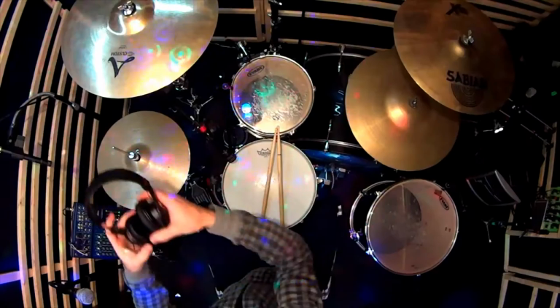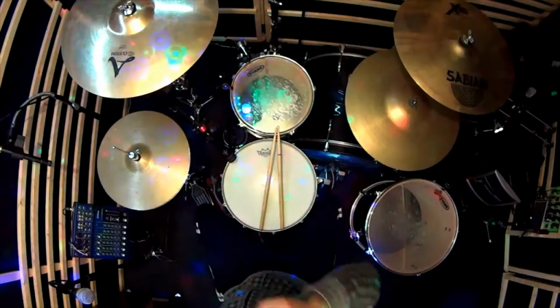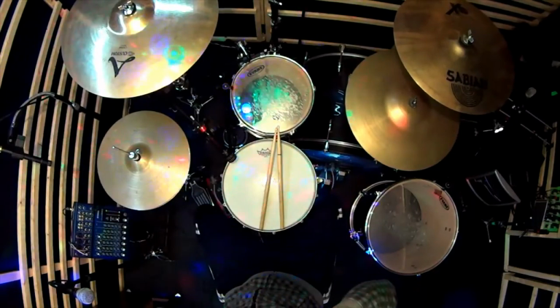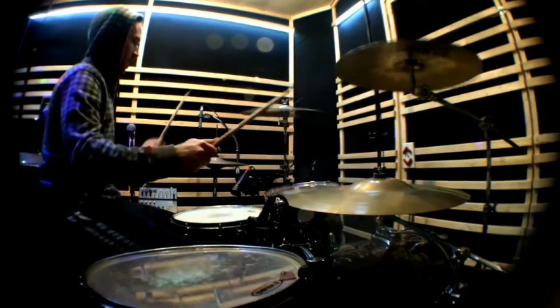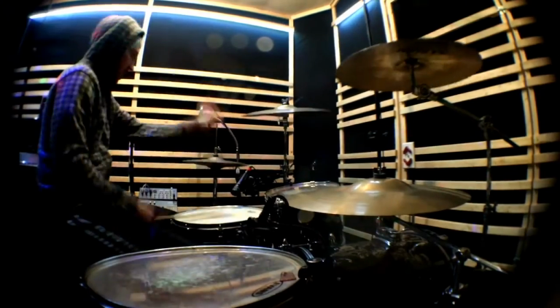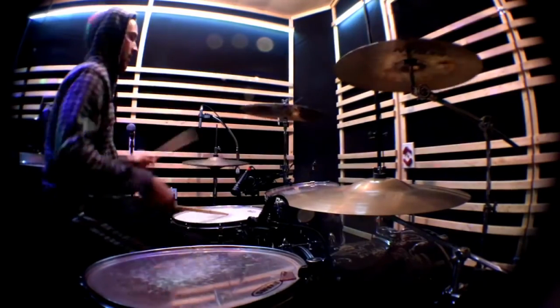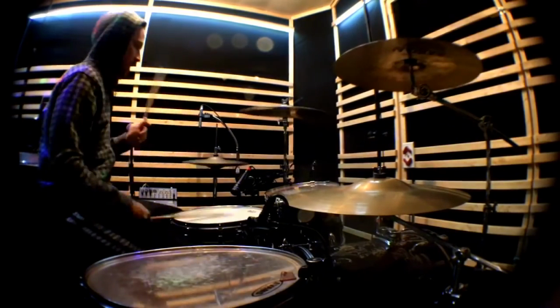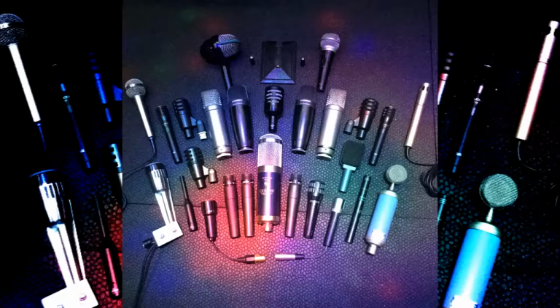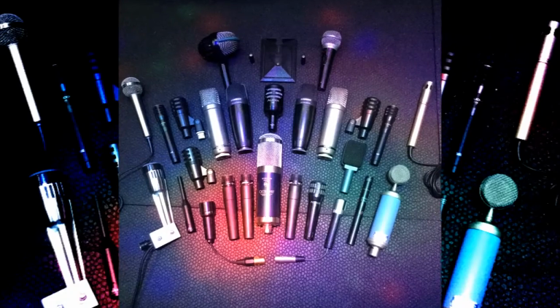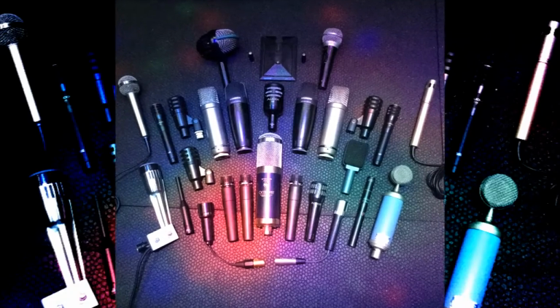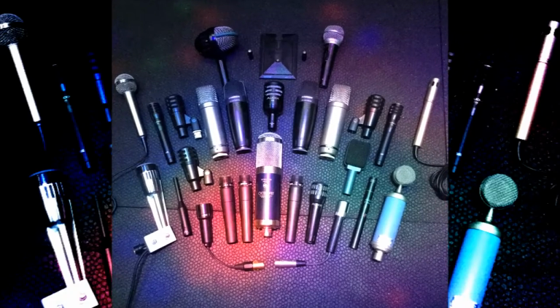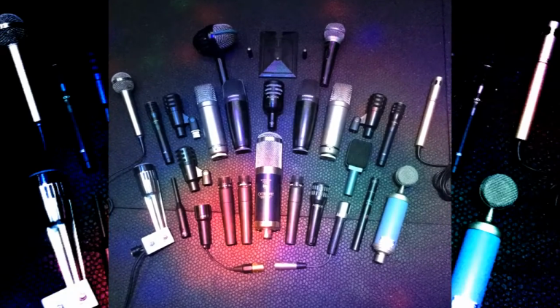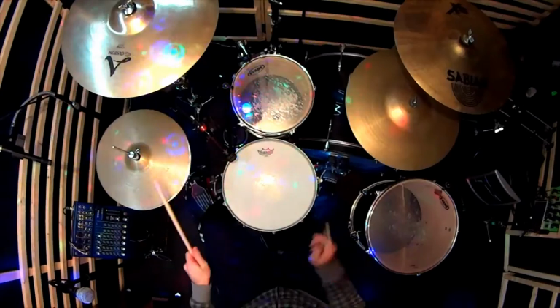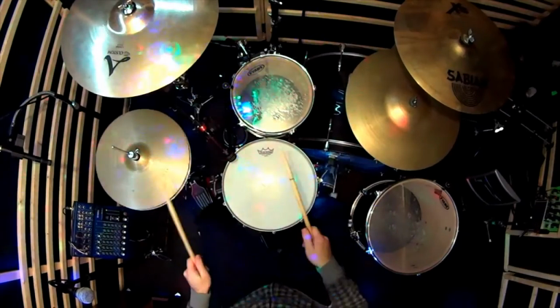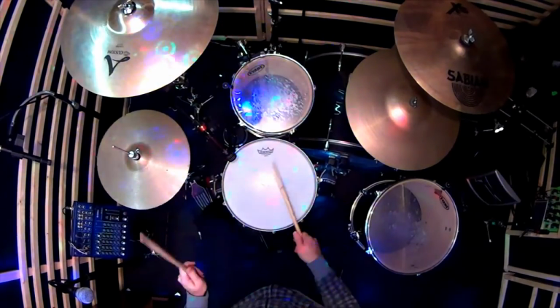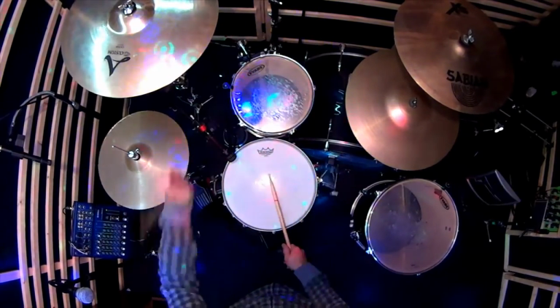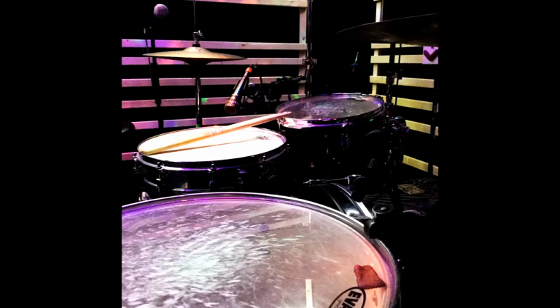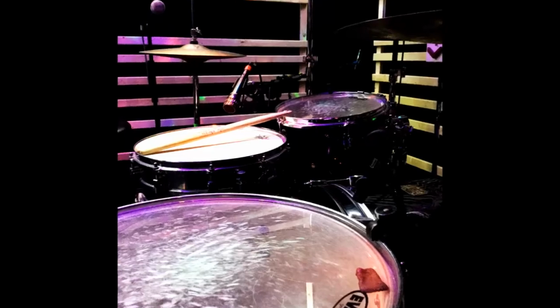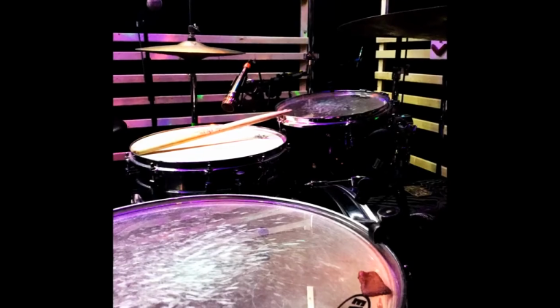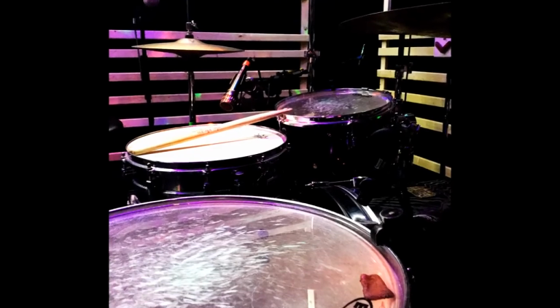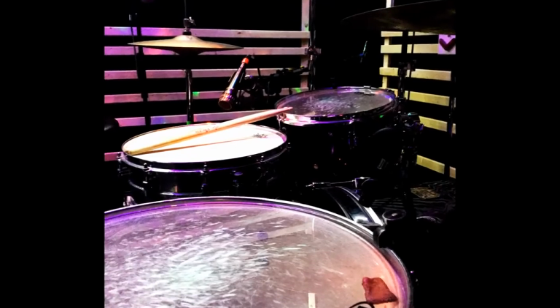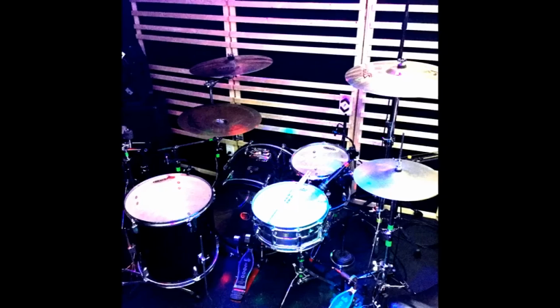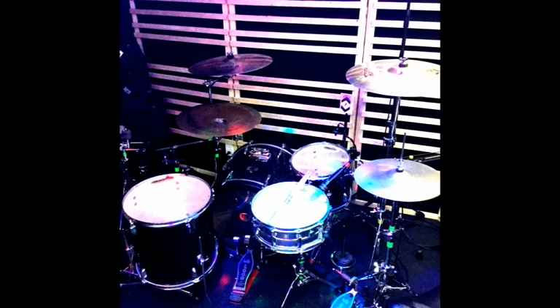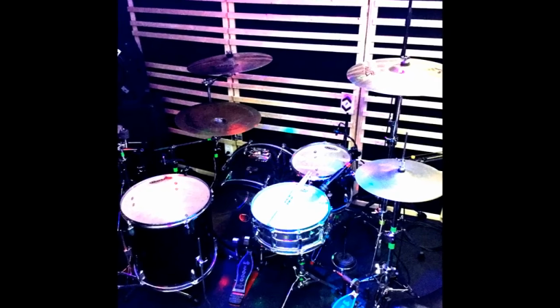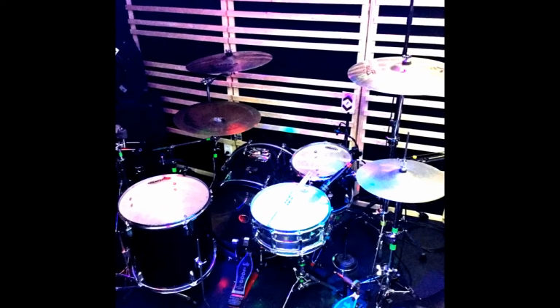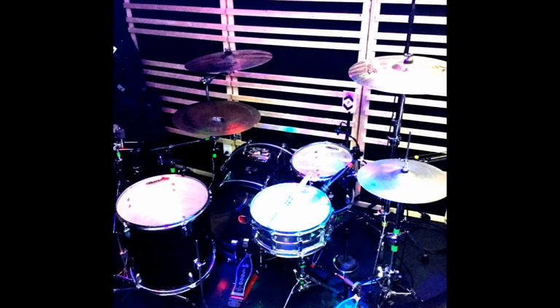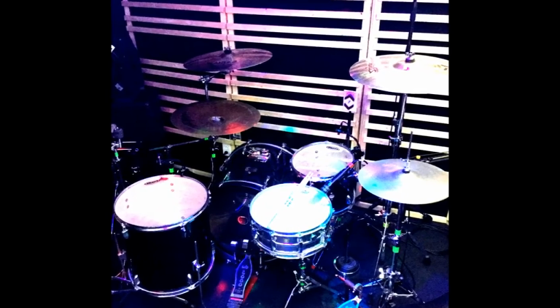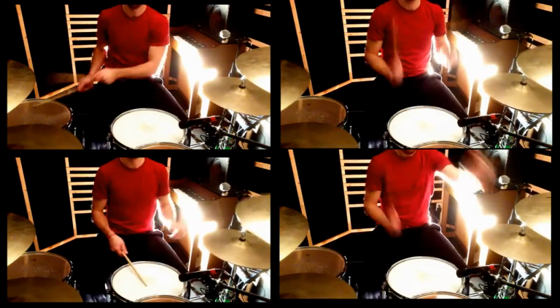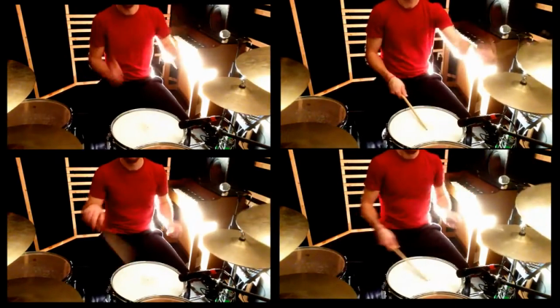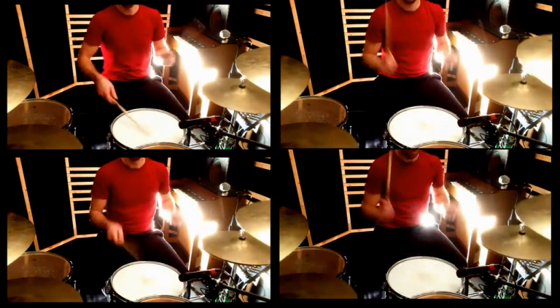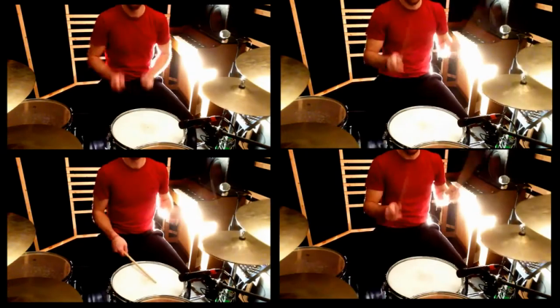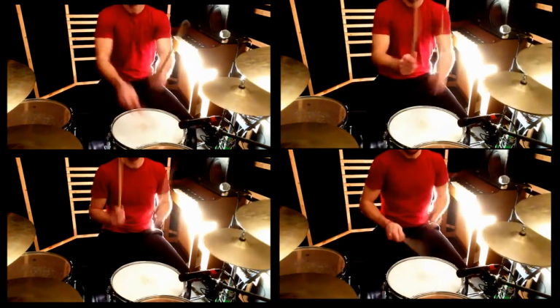True Sound Studios has a great punchy drum room with a huge arsenal of microphones. Use any of the studio drum kits or bring your own. Each video can be recorded with up to four video cameras. Check it out!